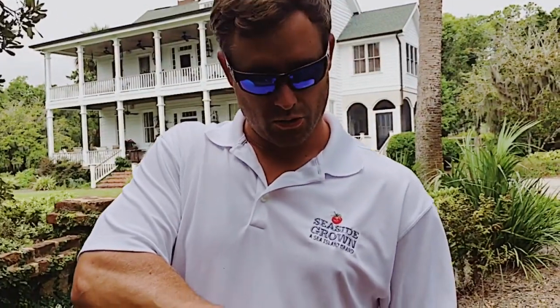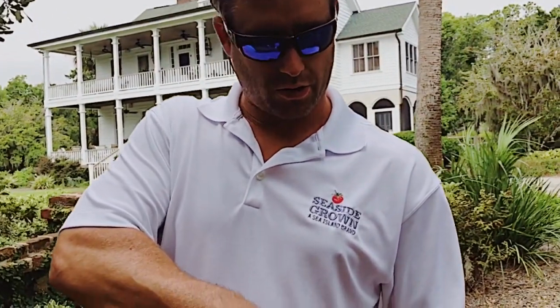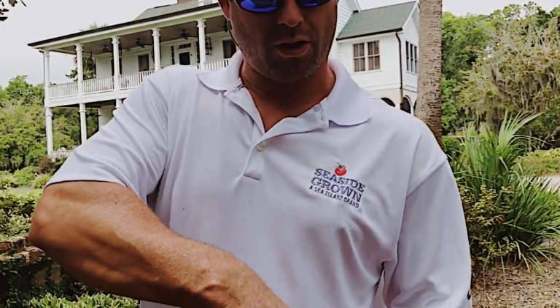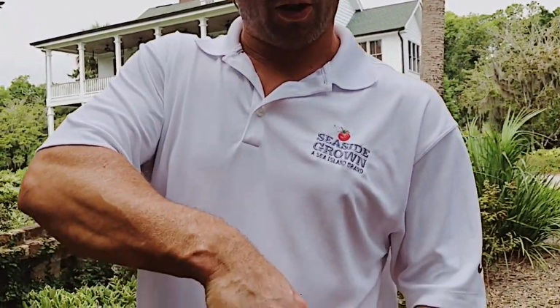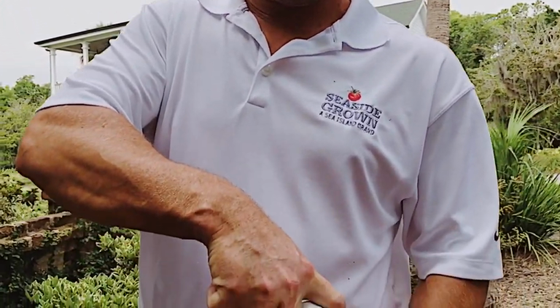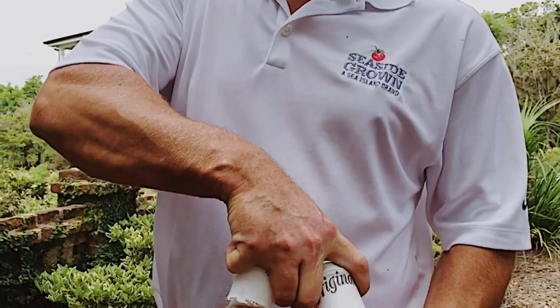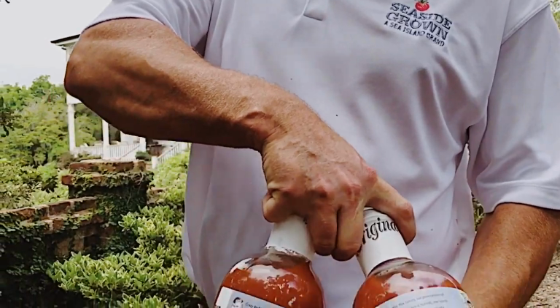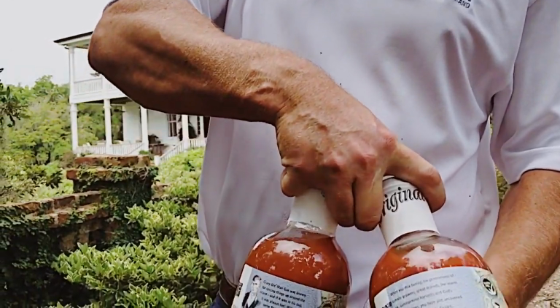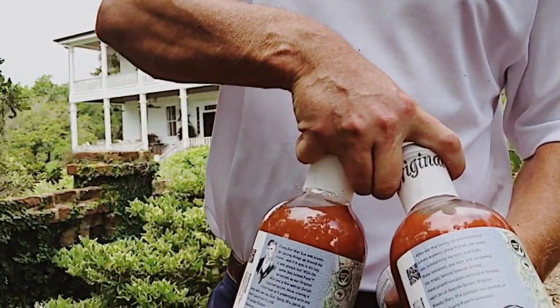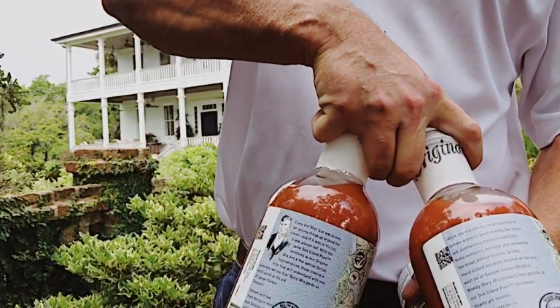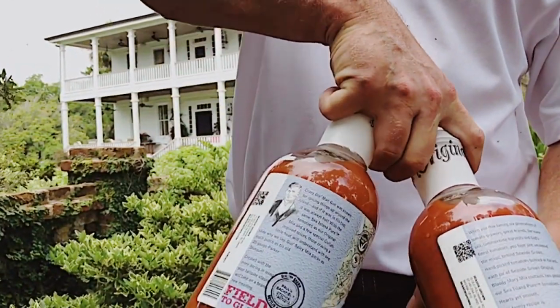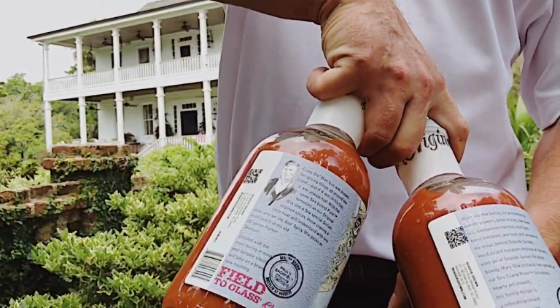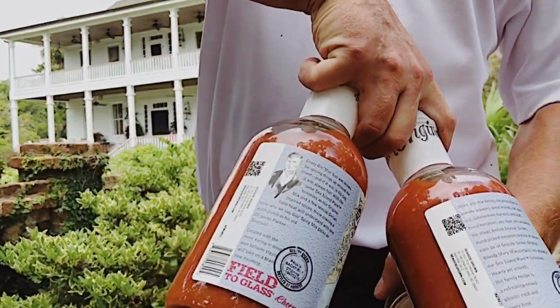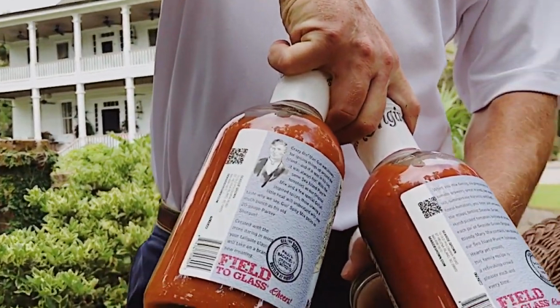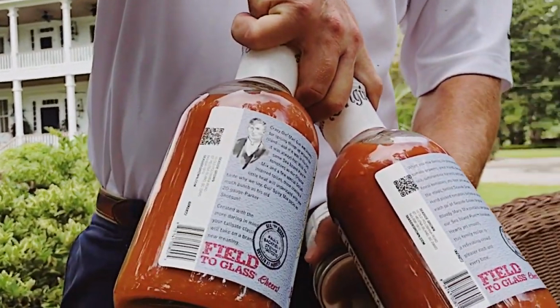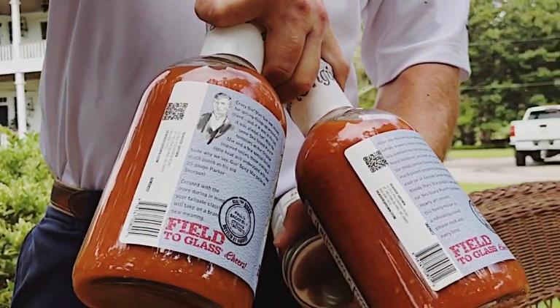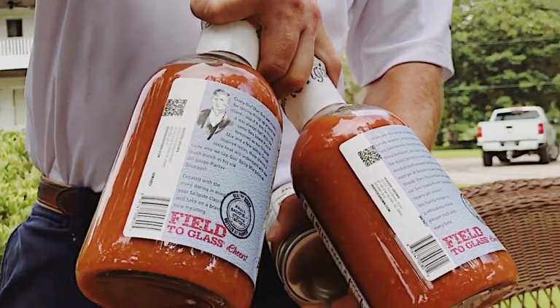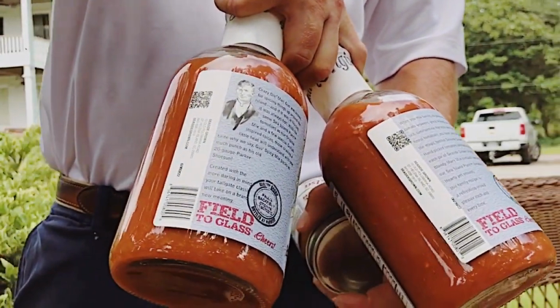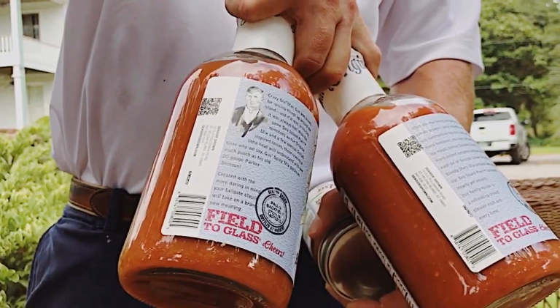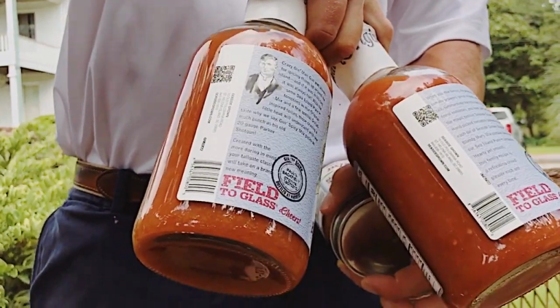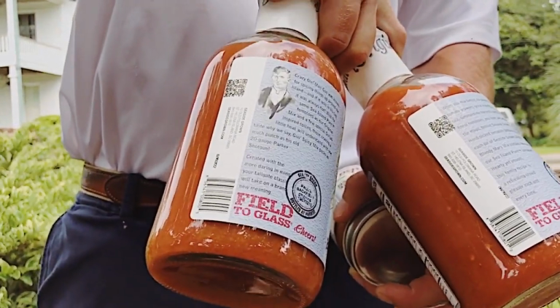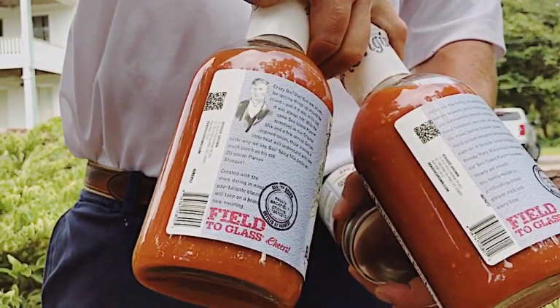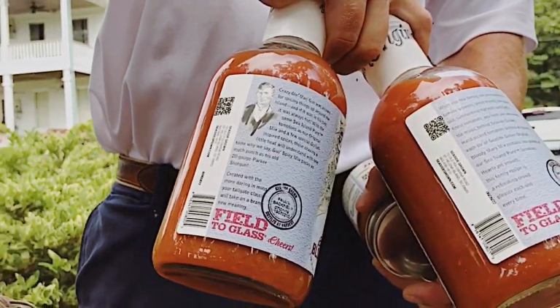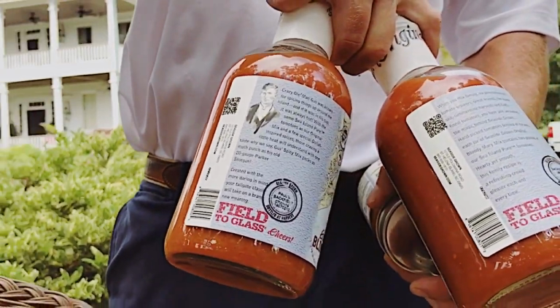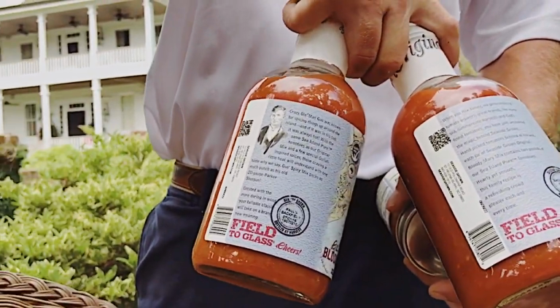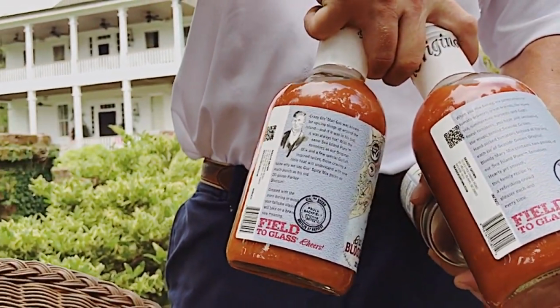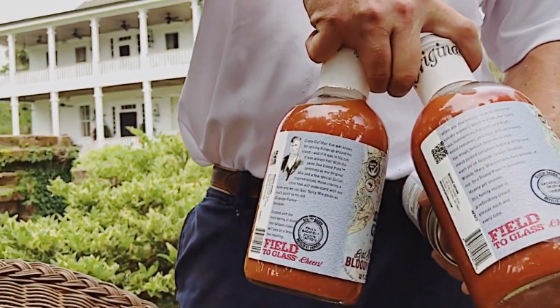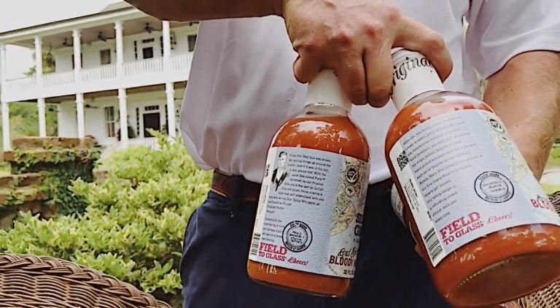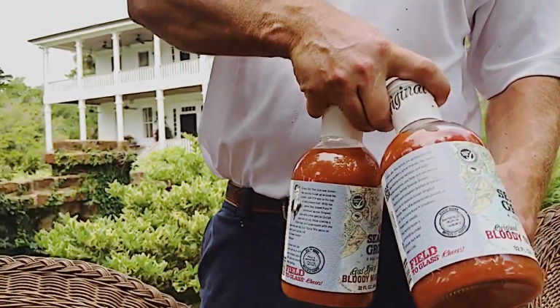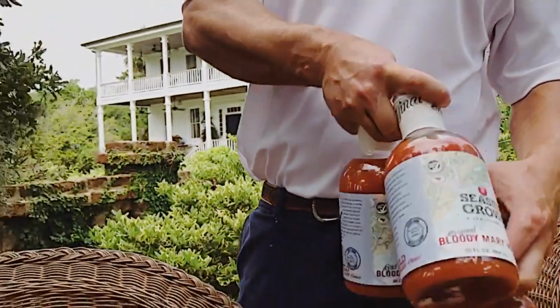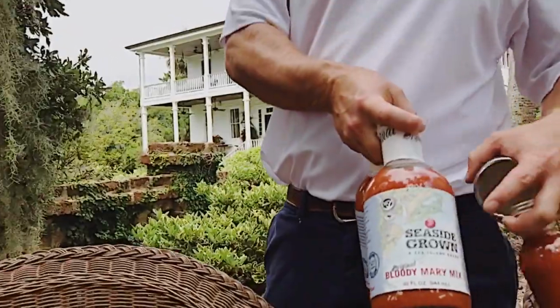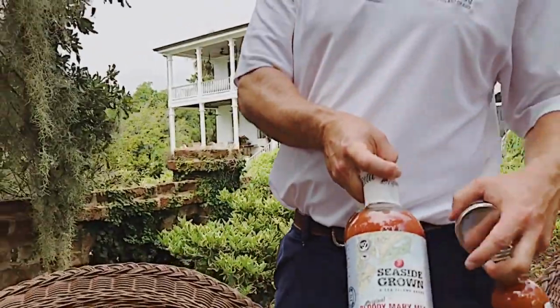The QR codes on the bottle are associated with the seal on the bottle. Every time you scan the QR code with your phone, it drops you into the middle of the field that the tomatoes were picked in and tells you everything that happened with the tomatoes that are in that bottle.